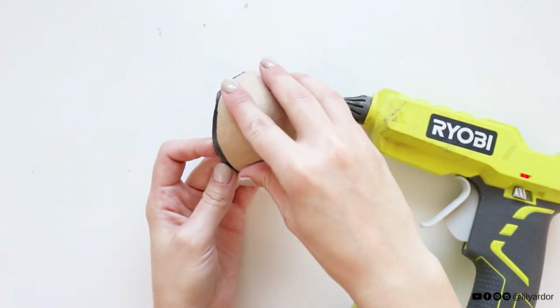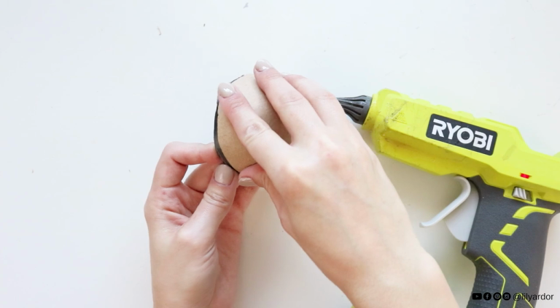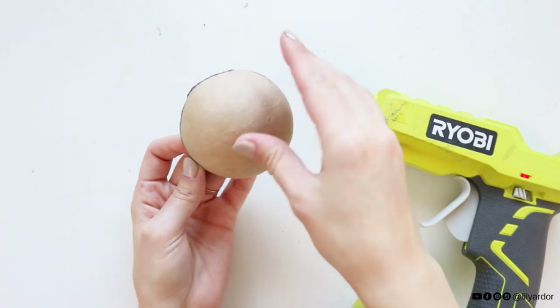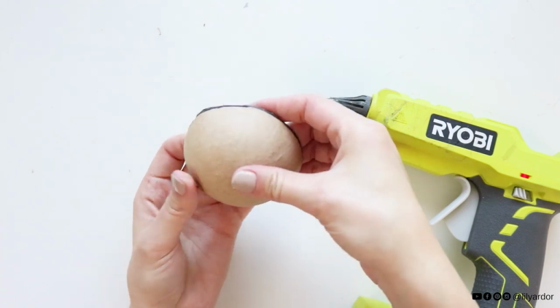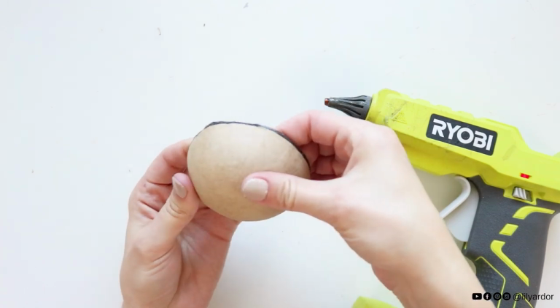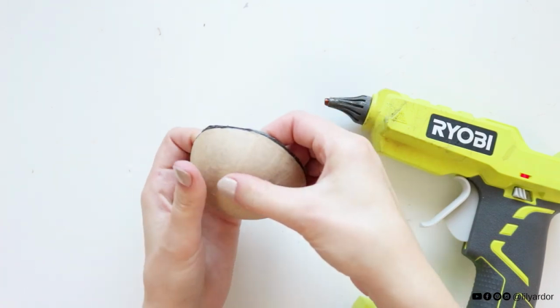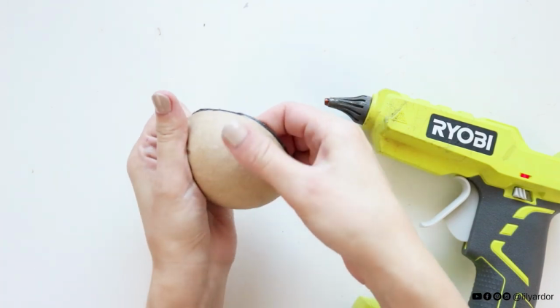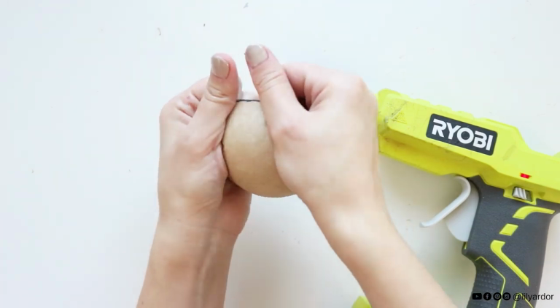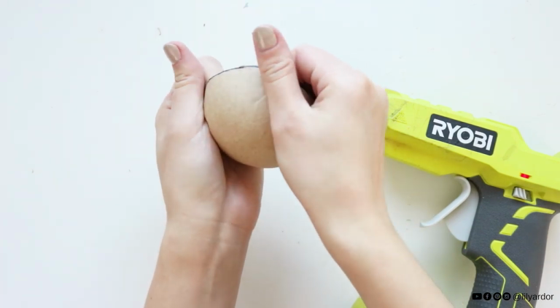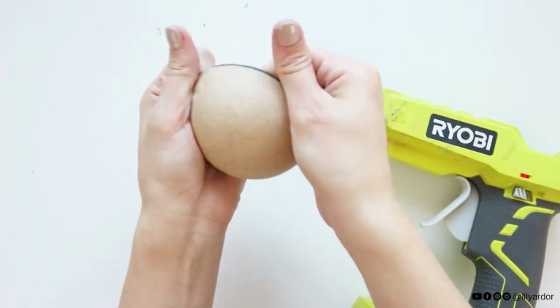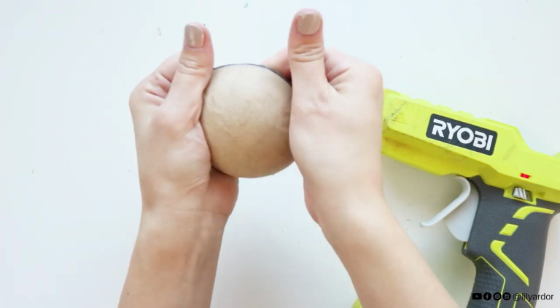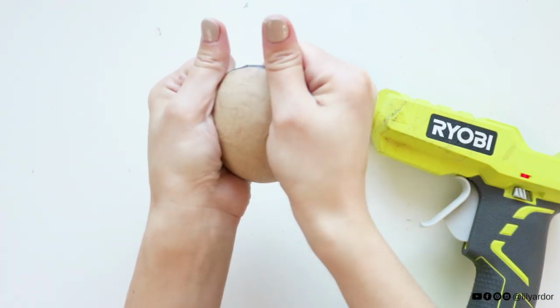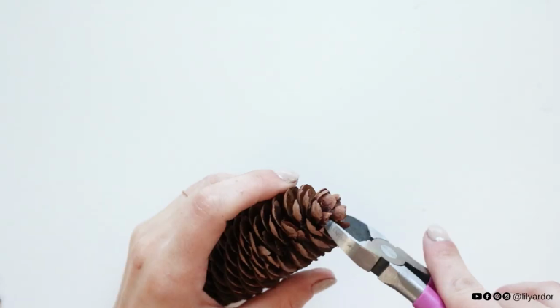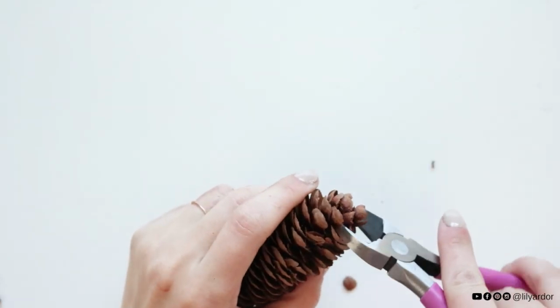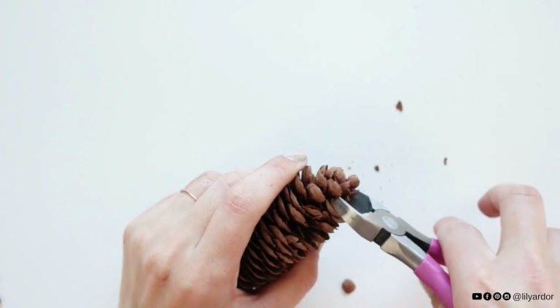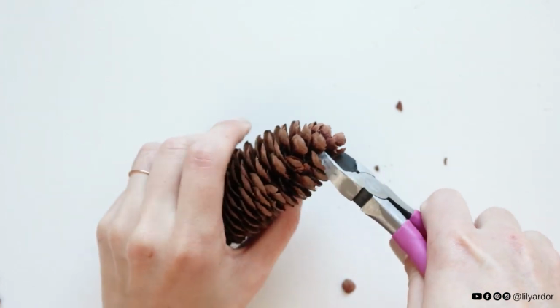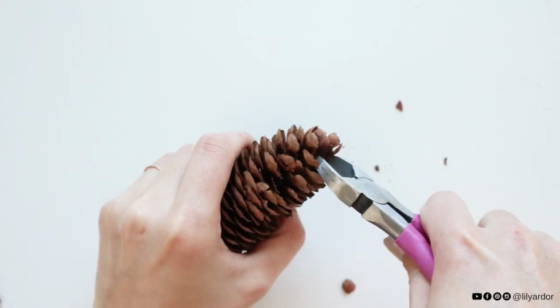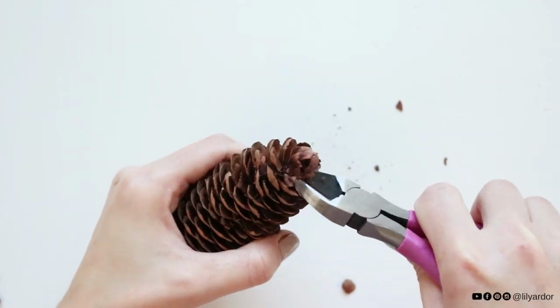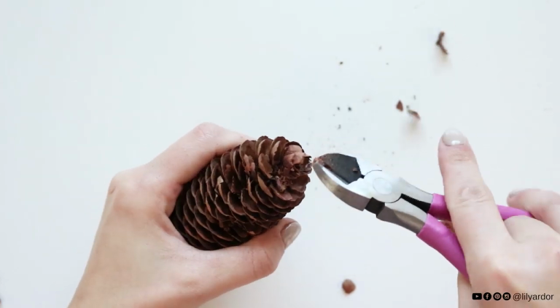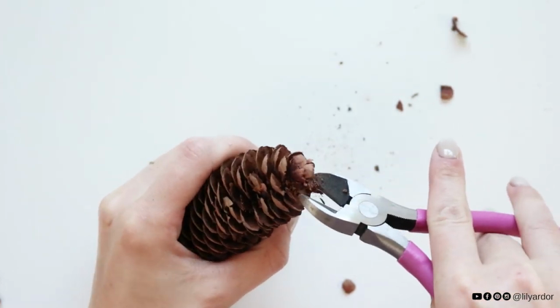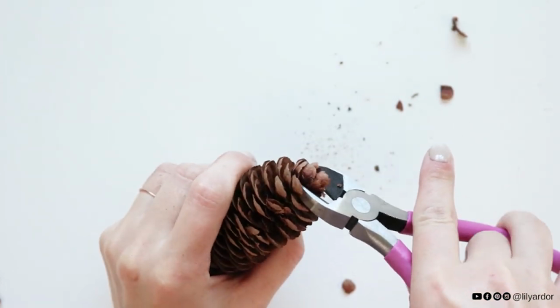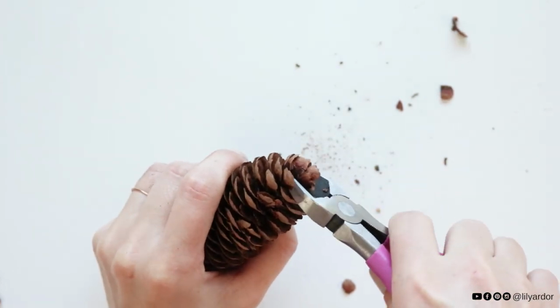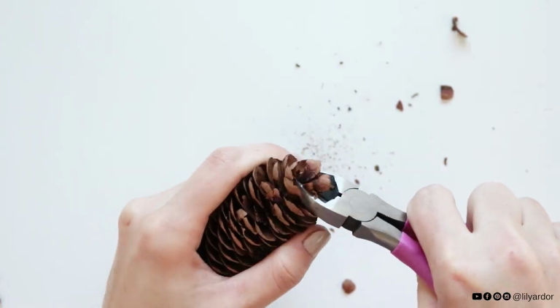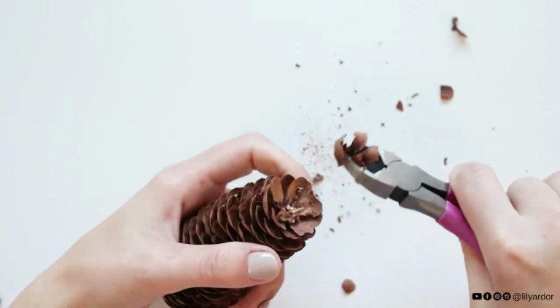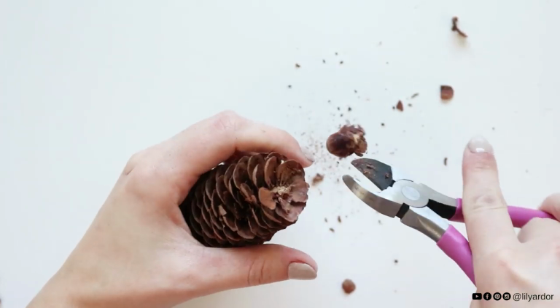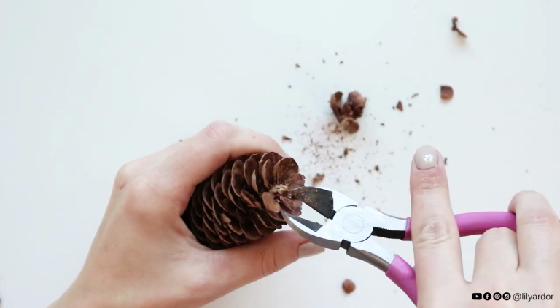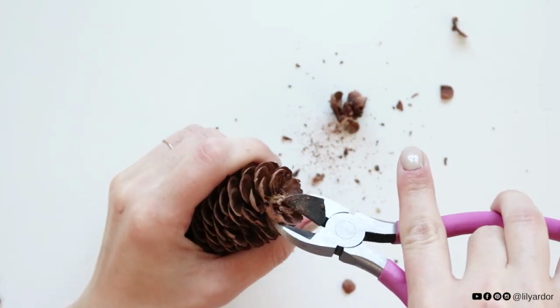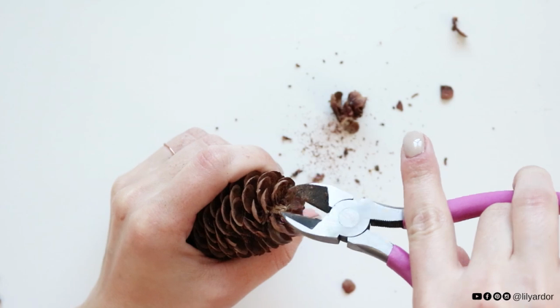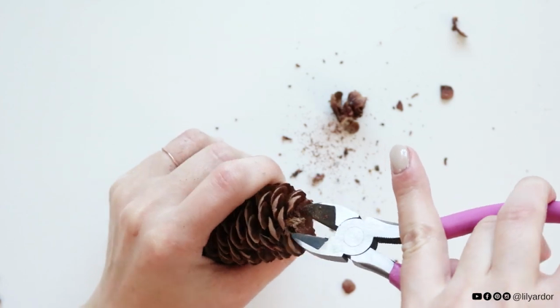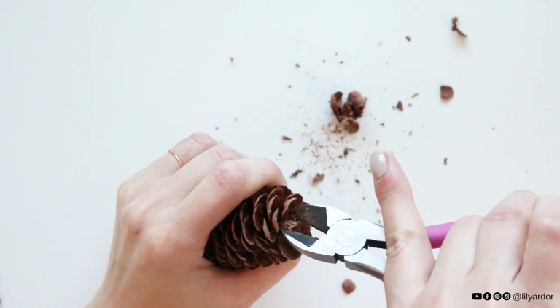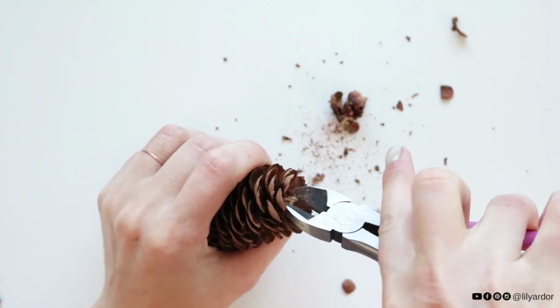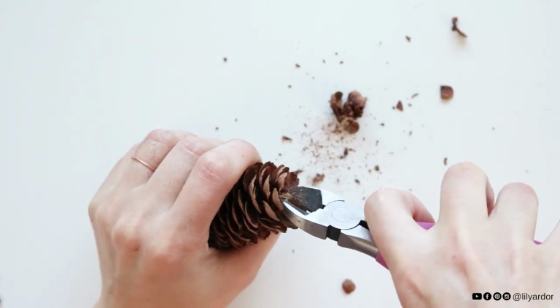Once I cut off the top half, the paper mache actually fell off, so I glued it back on because stuff glues better to paper versus plastic. I also needed a brown color base for this. I had the idea to use pine cone scales to create the cool acorn top.